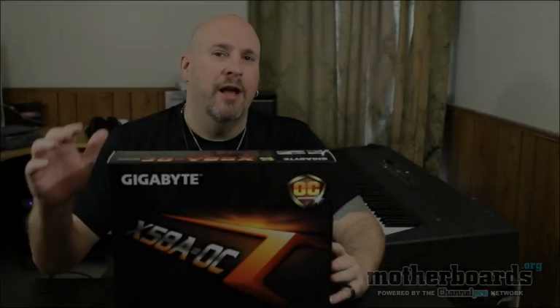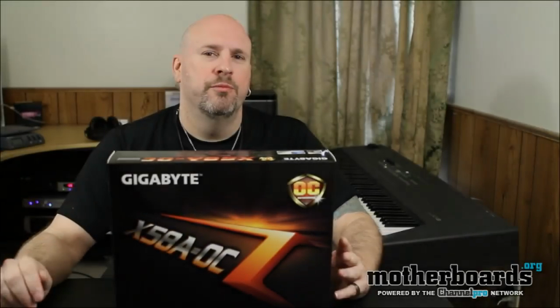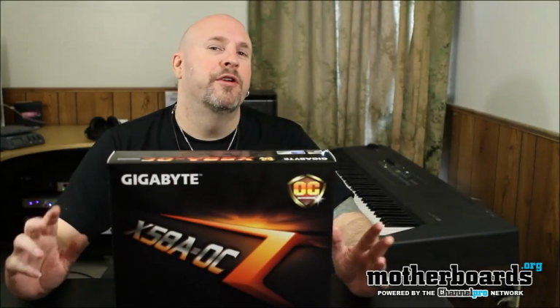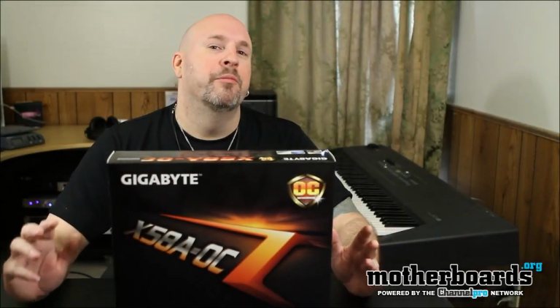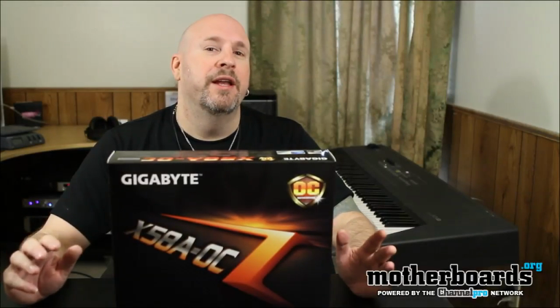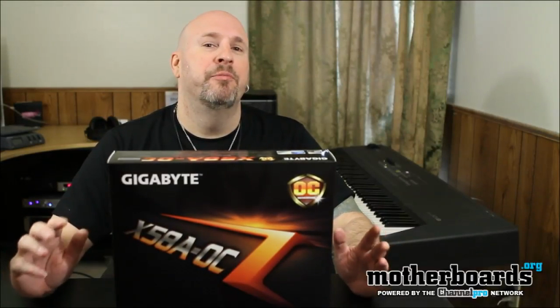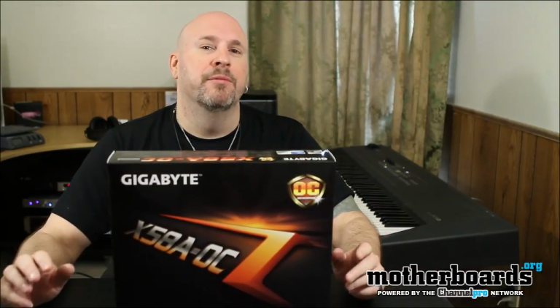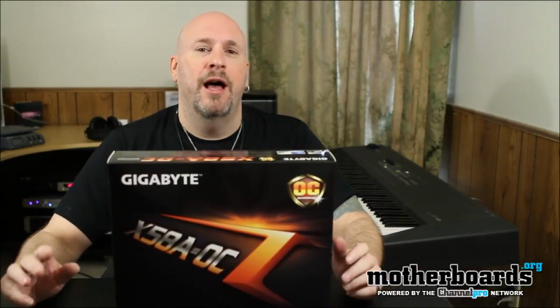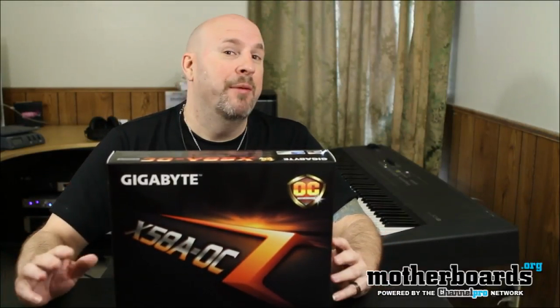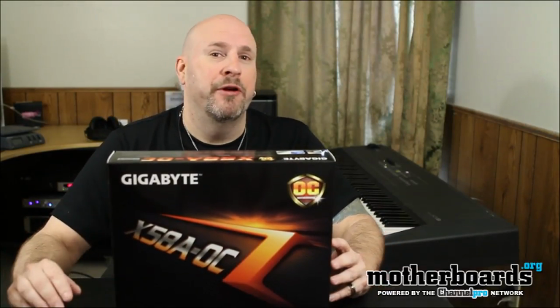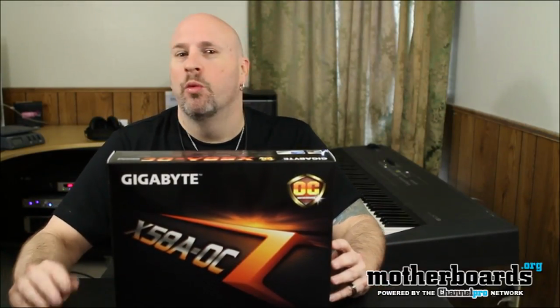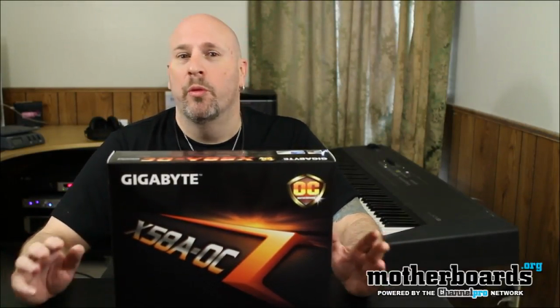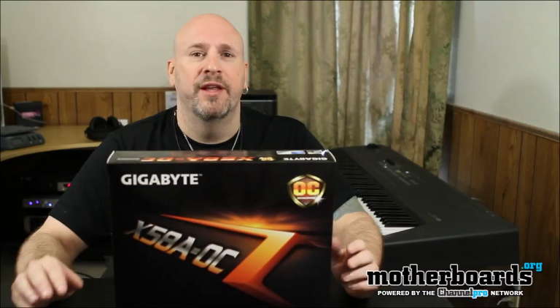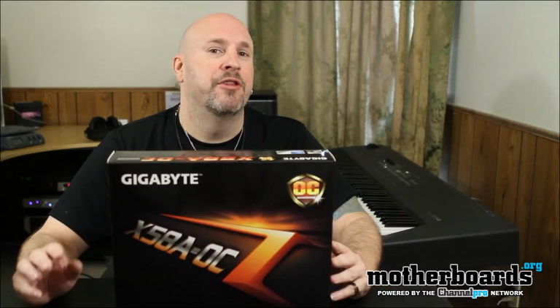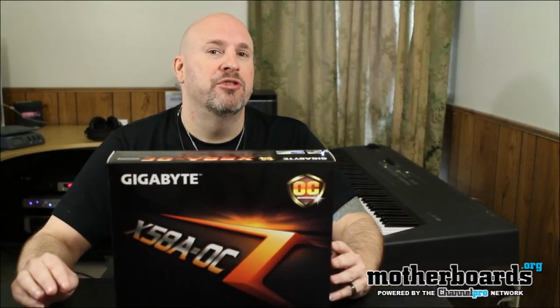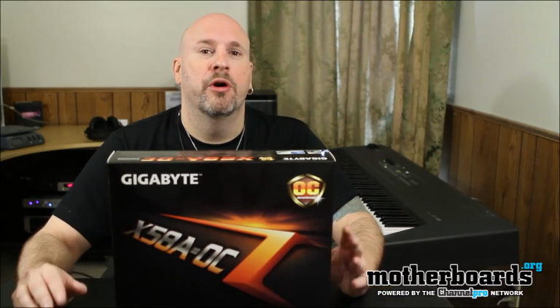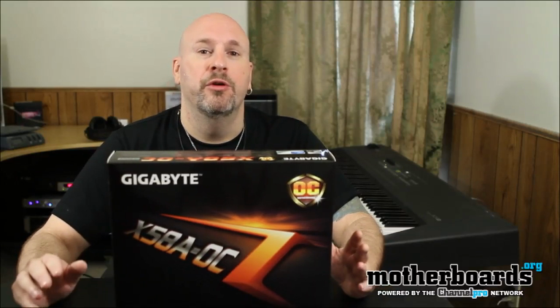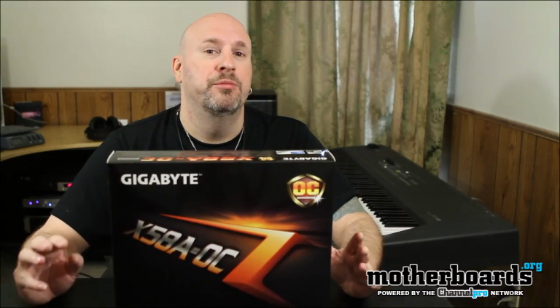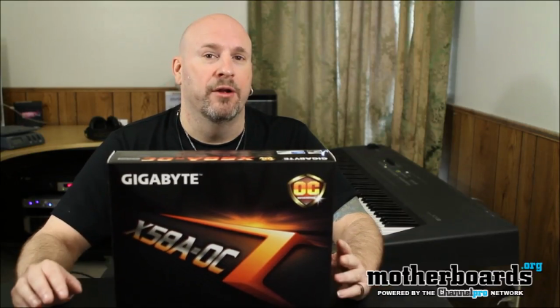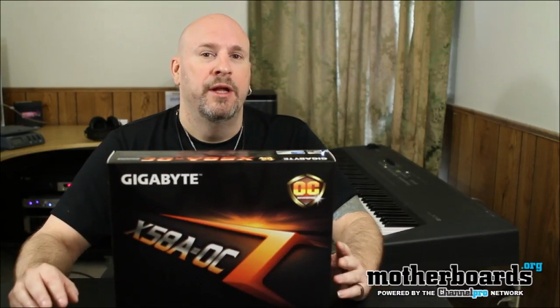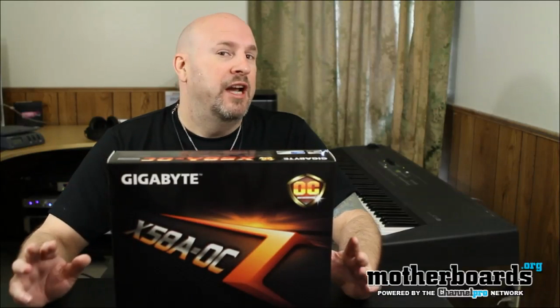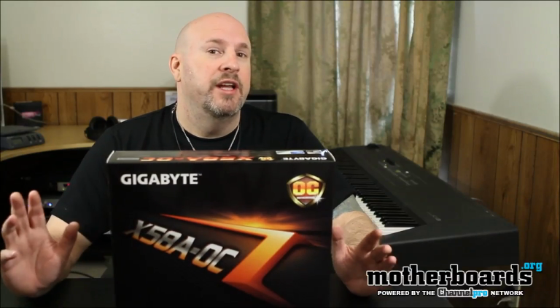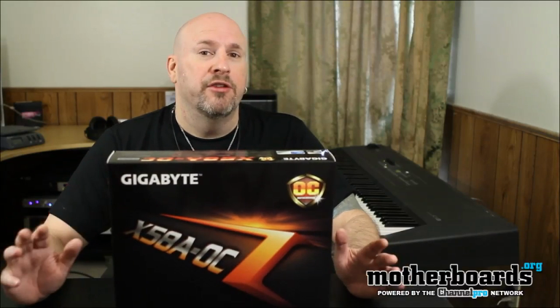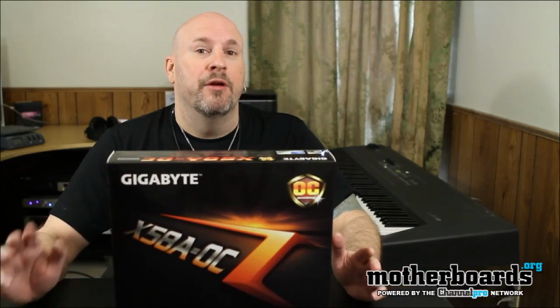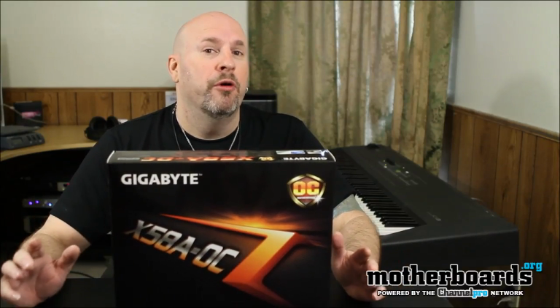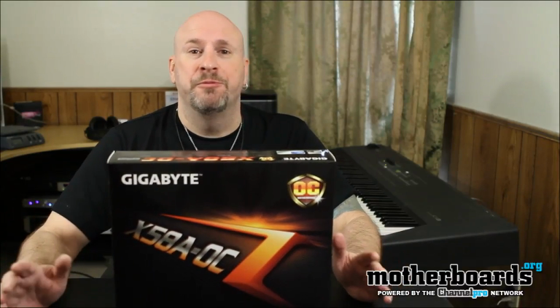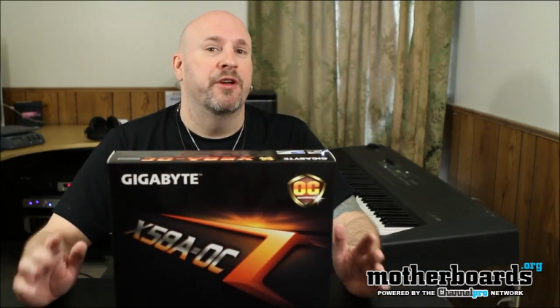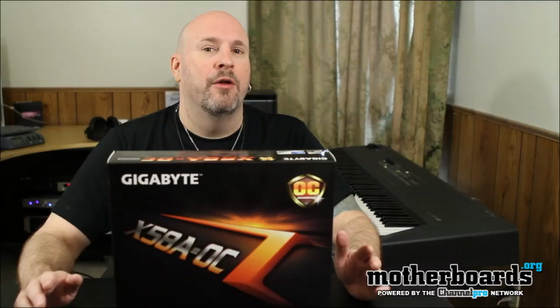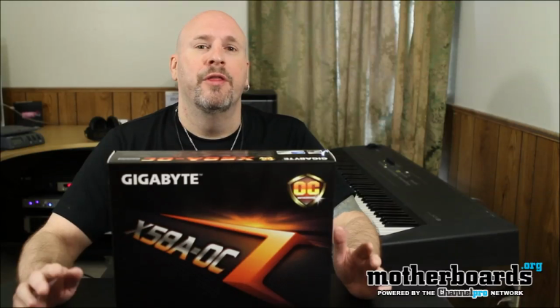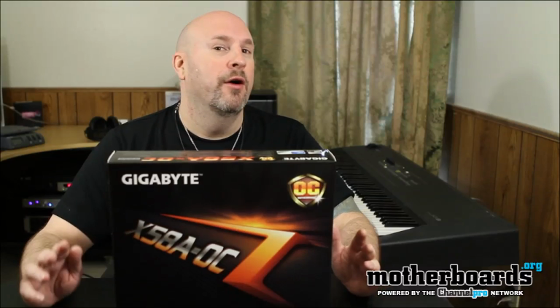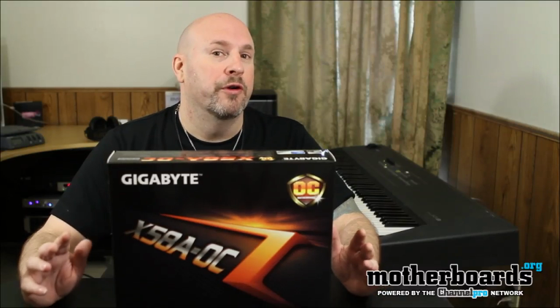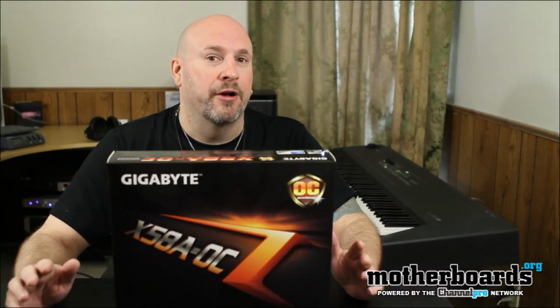Overclockers are a different breed of people. Hi, I'm Elric Ferris. Welcome once again back to themotherboards.org YouTube channel. Today we're going to take a look at something for that specific crowd, the overclocker.